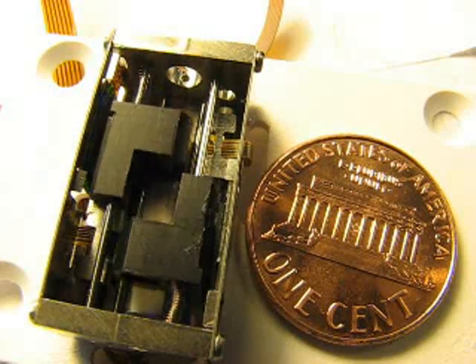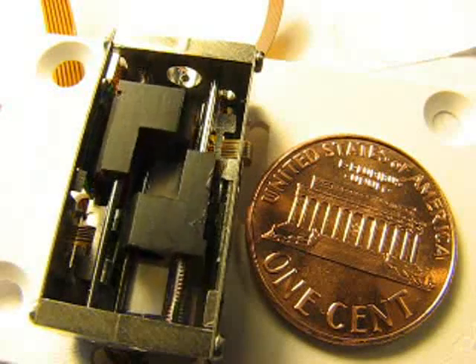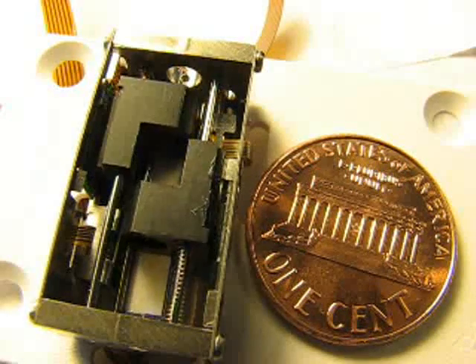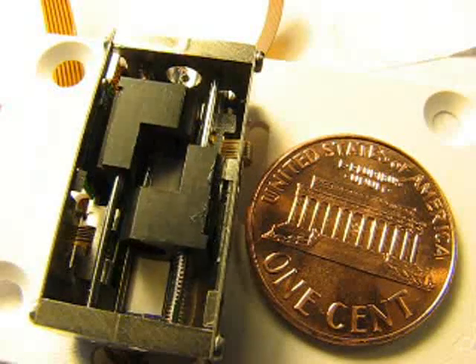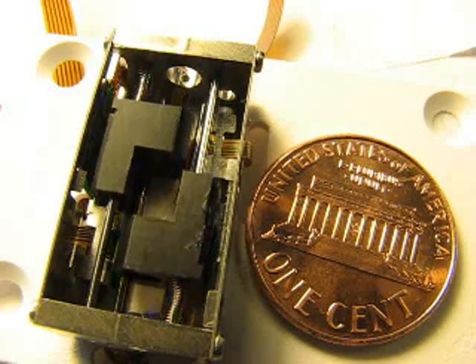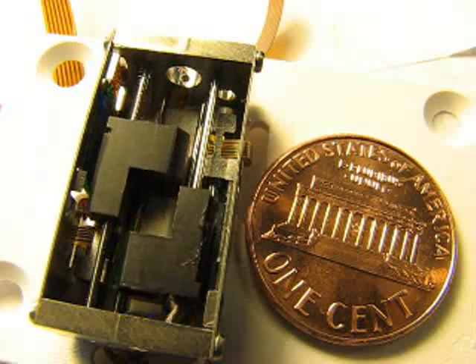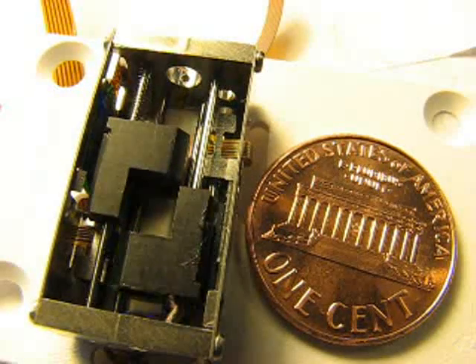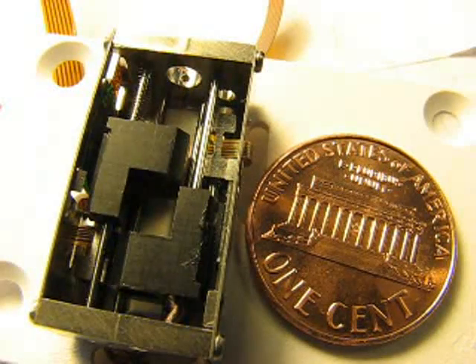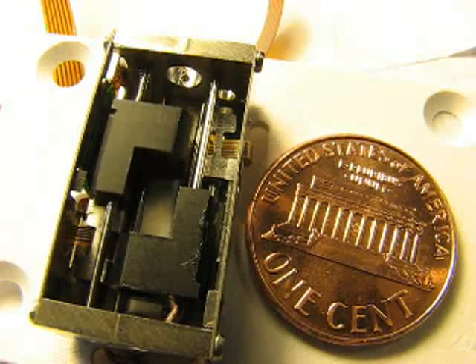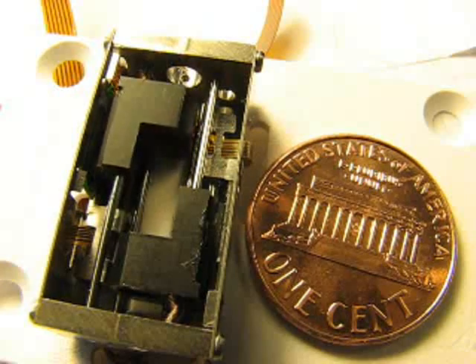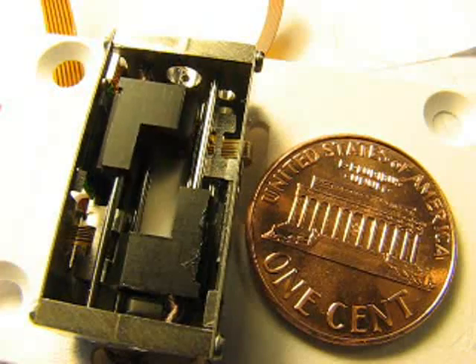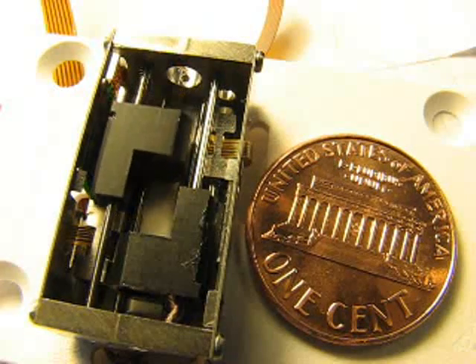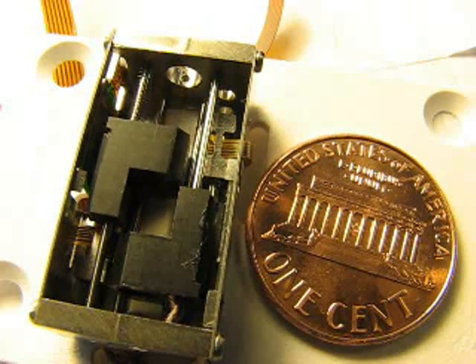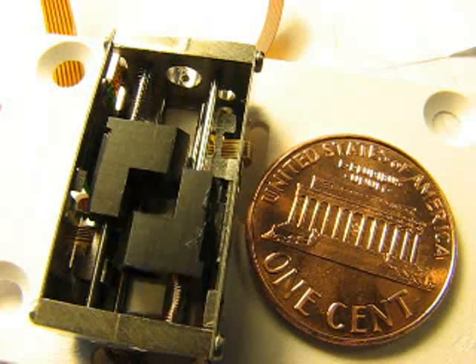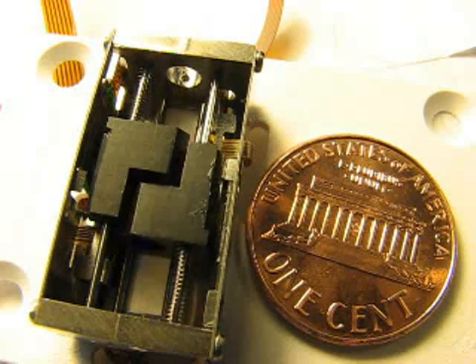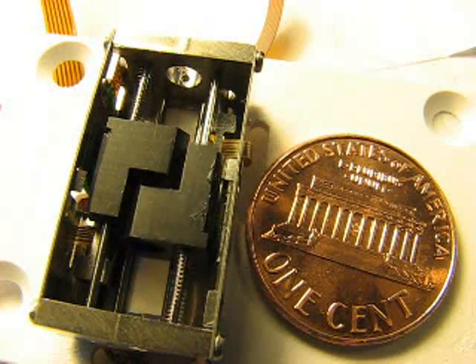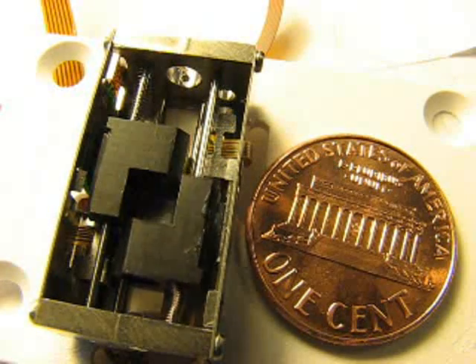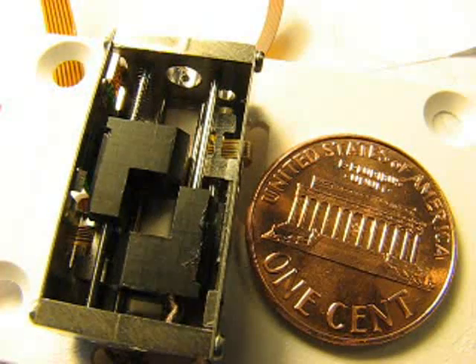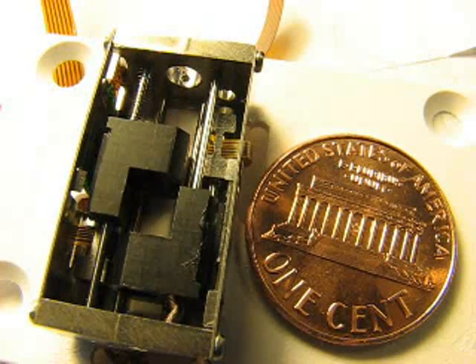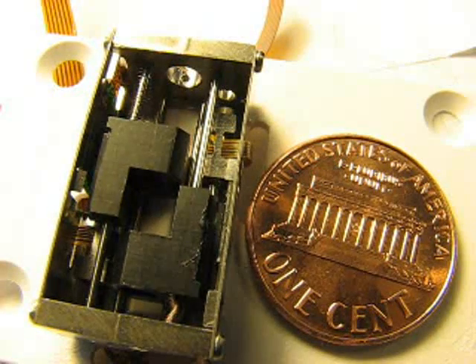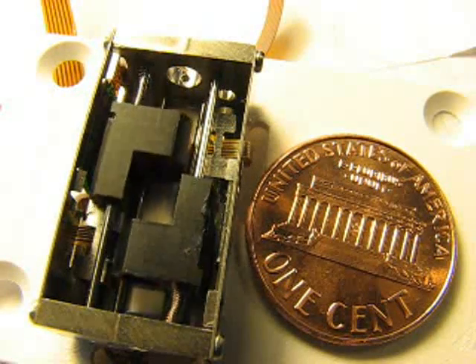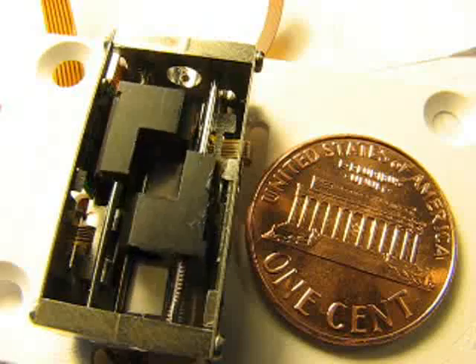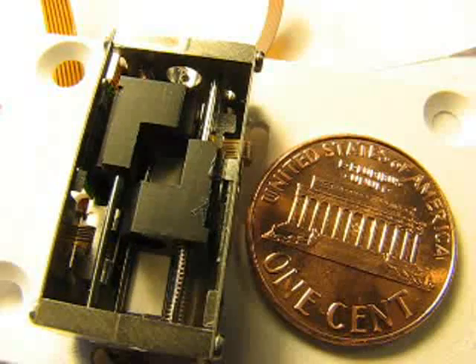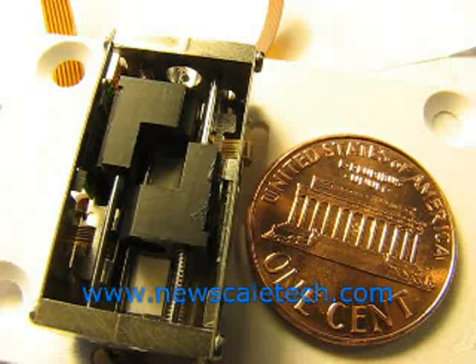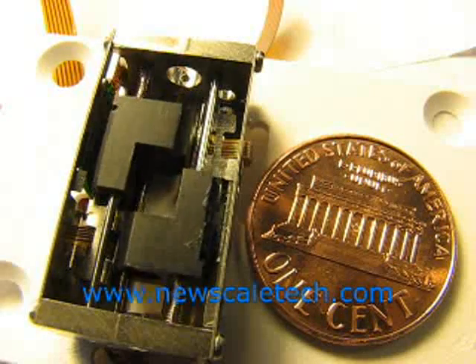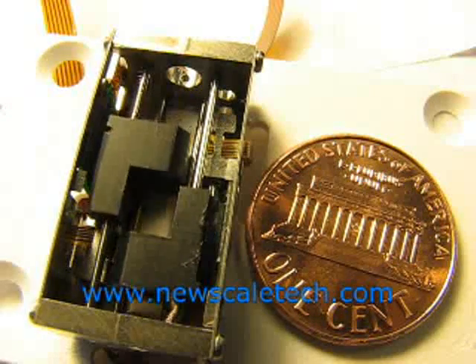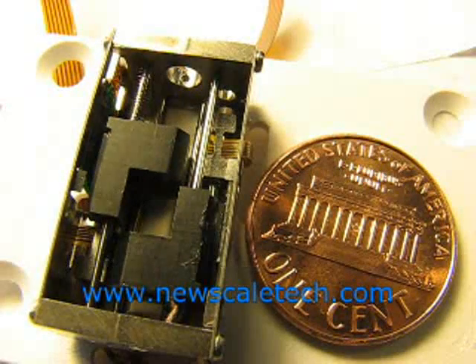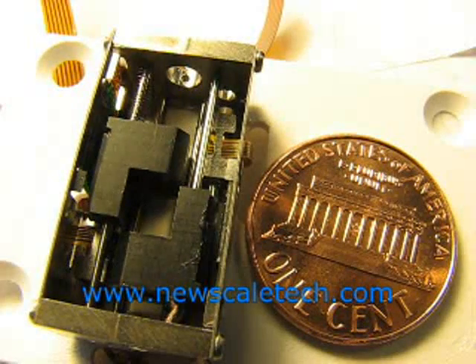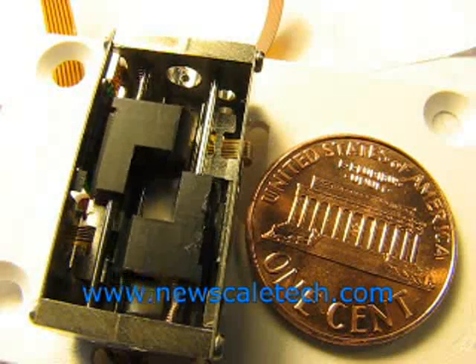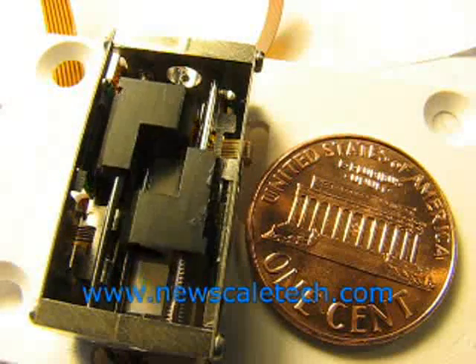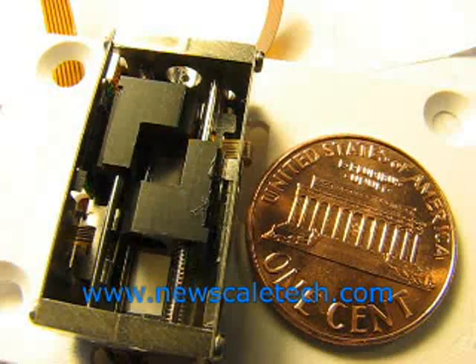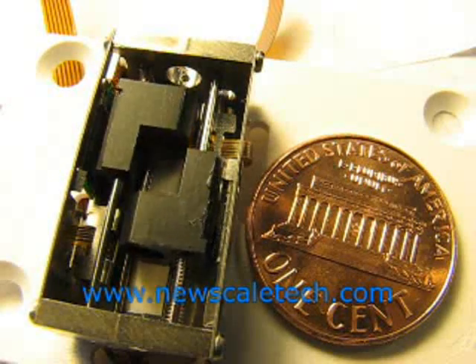NewScale works with OEMs to design modules like this for microimaging in consumer electronics, medical devices, industrial systems, and many other applications. Please visit NewScaleTech.com to learn more.